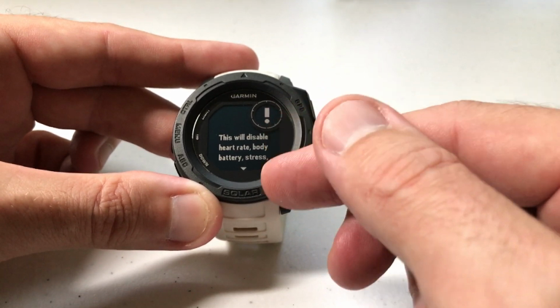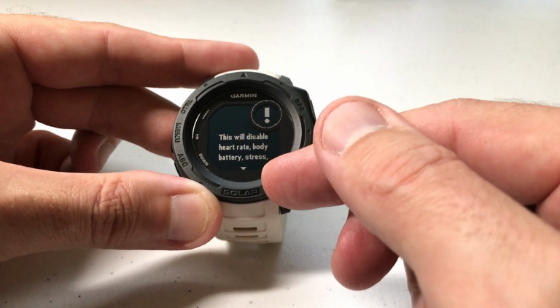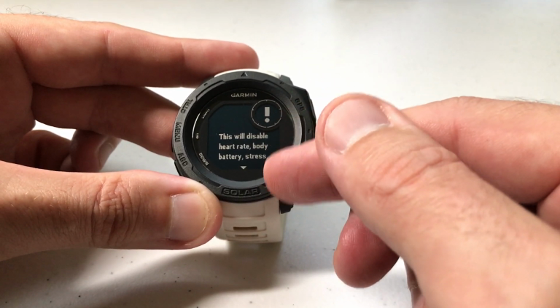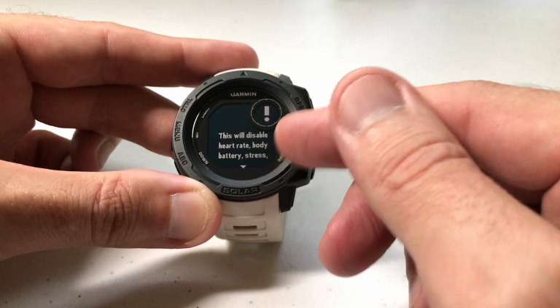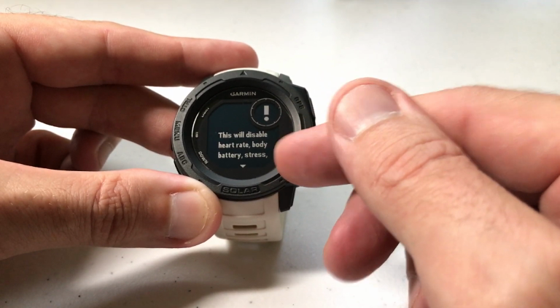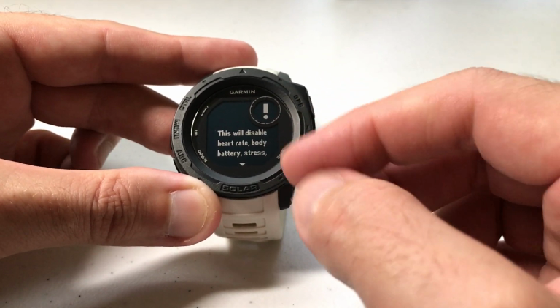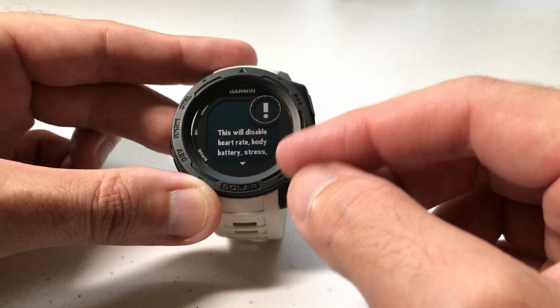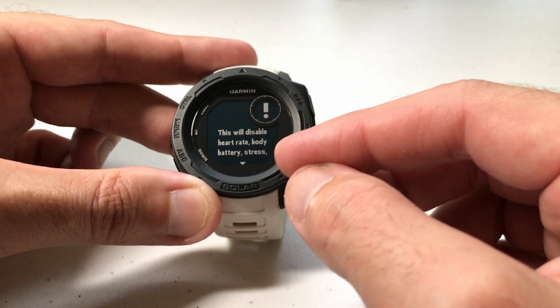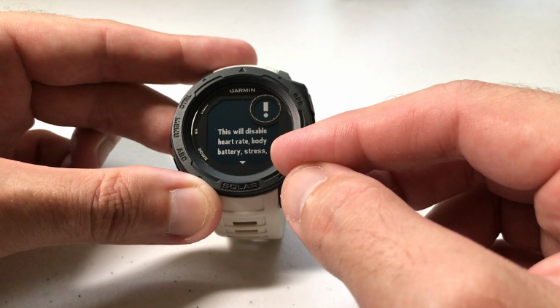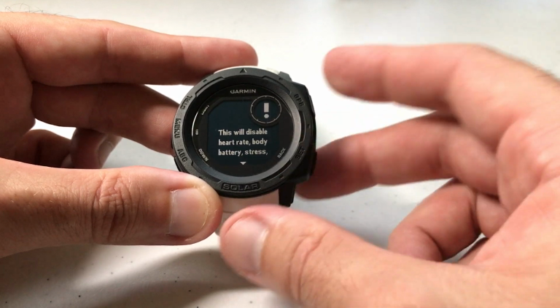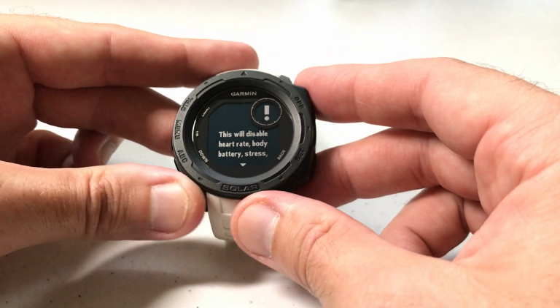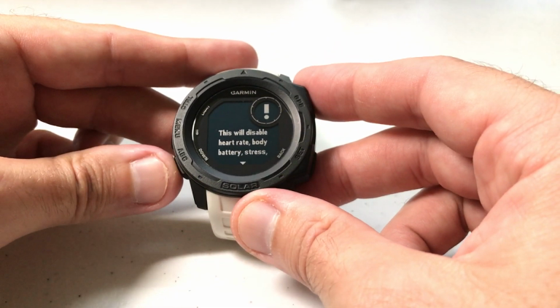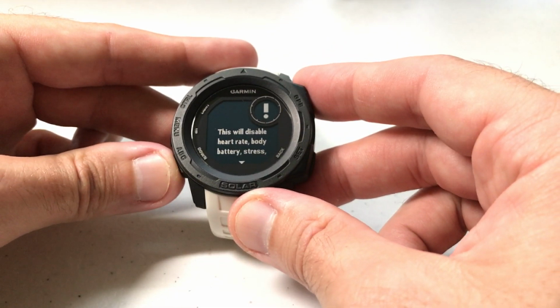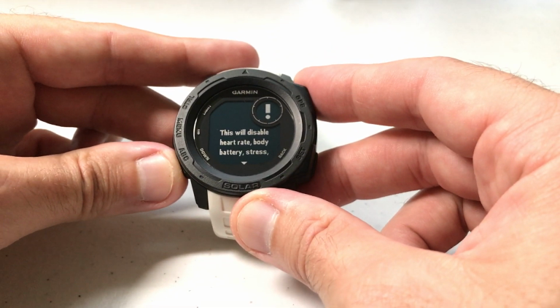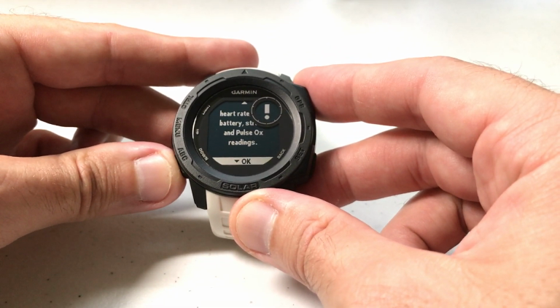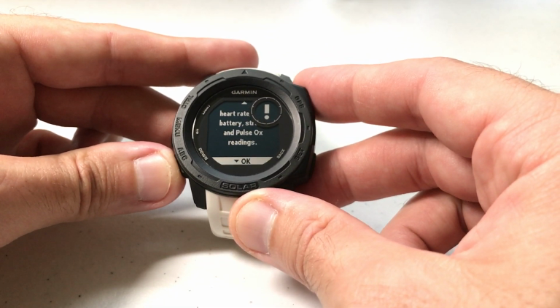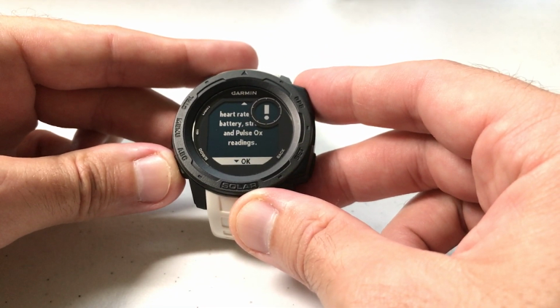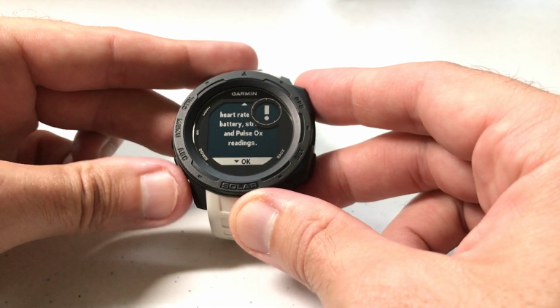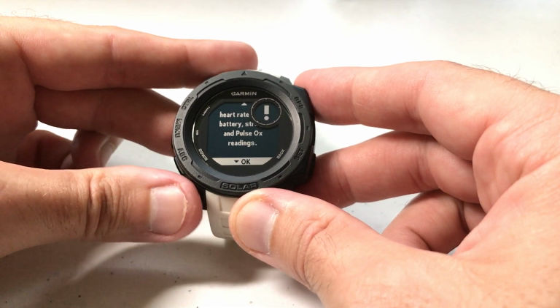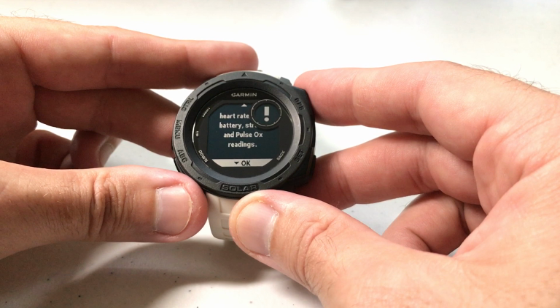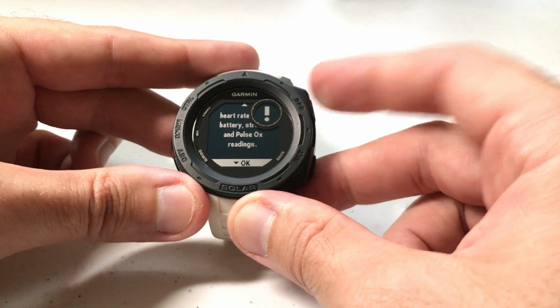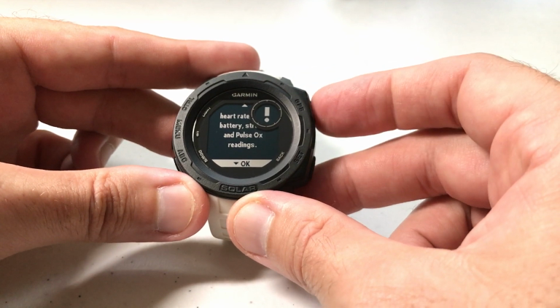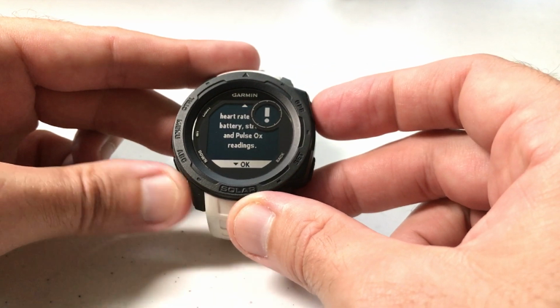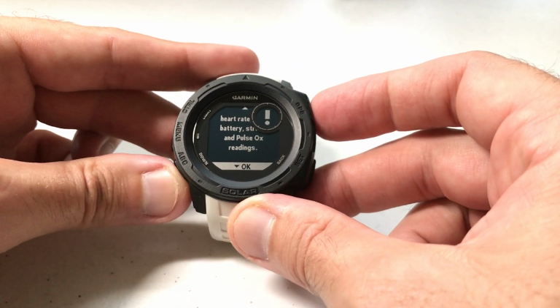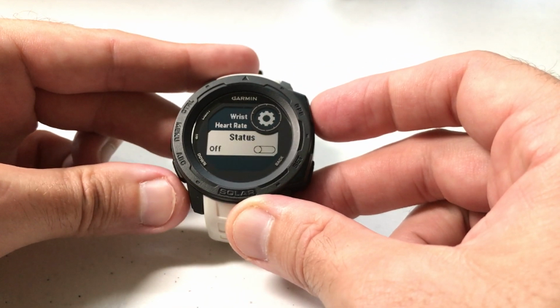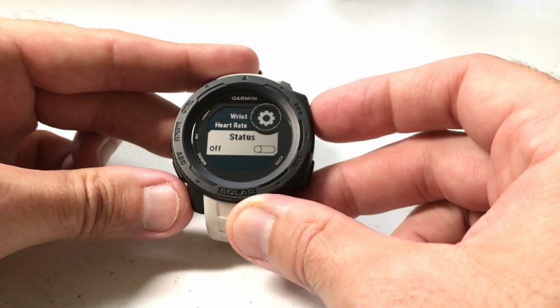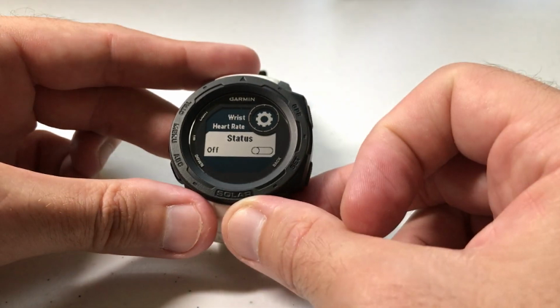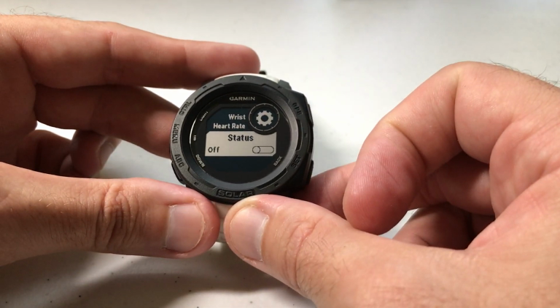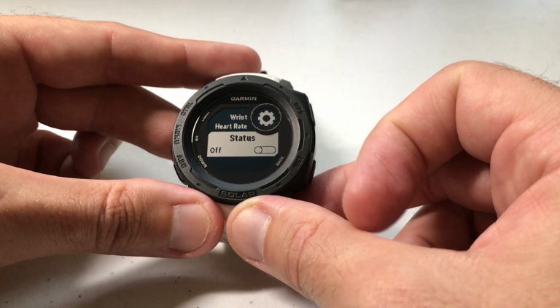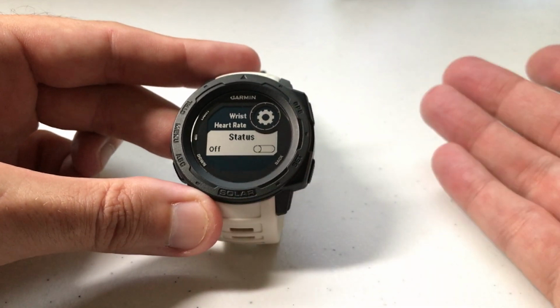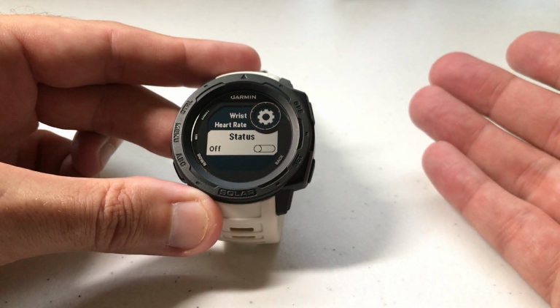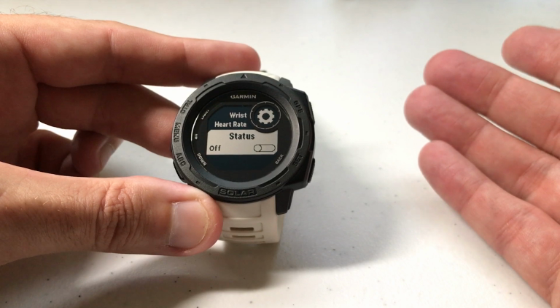If you want to turn it off, all you're going to do is toggle that off. You'll get a warning message that says disabling this will disable heart rate, body battery, stress, pulse, etc. All you have to do is press down to clear that, and you've successfully turned it off.